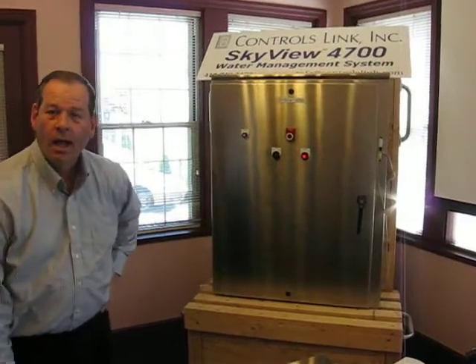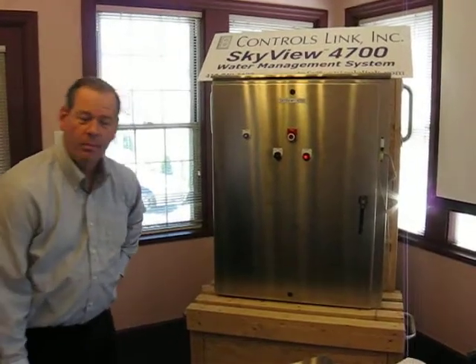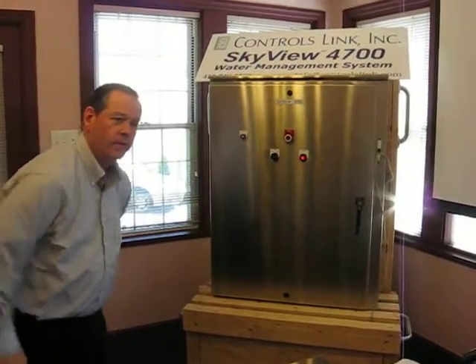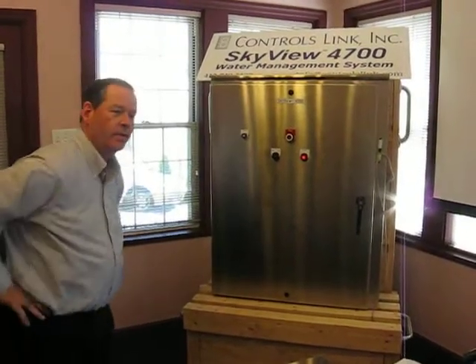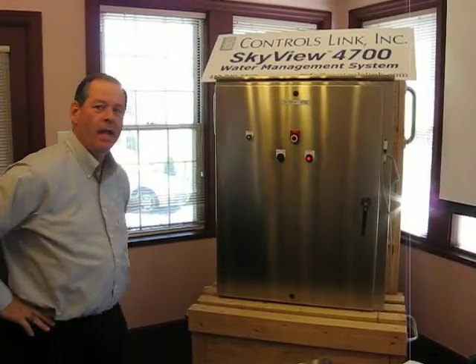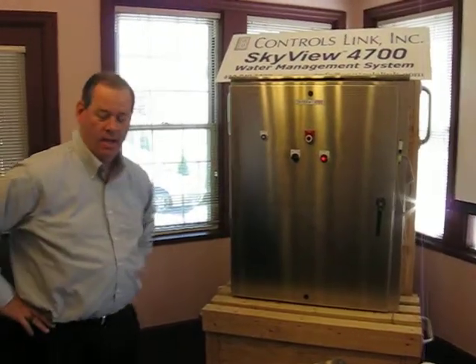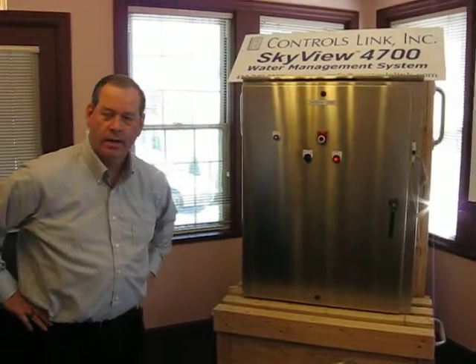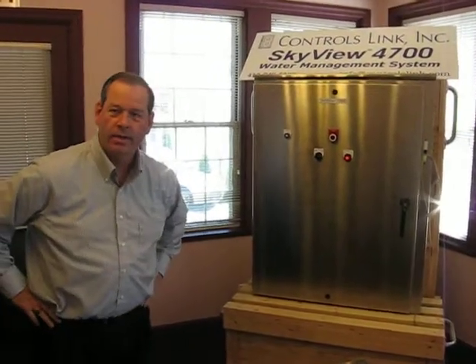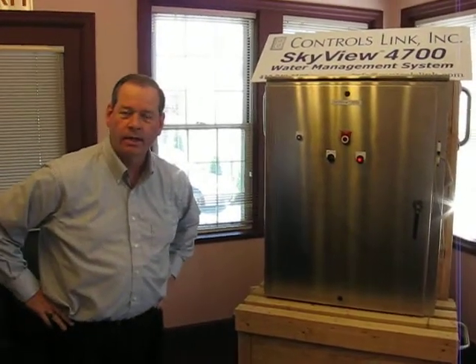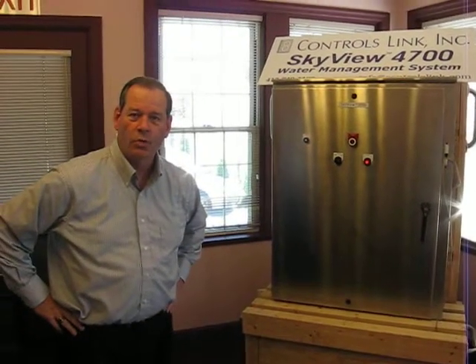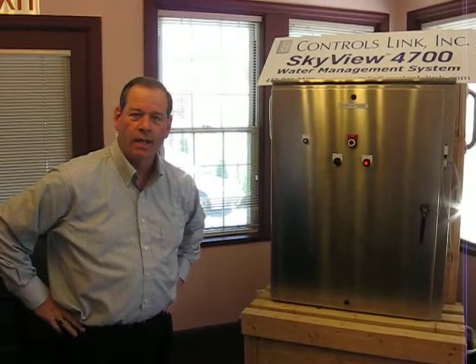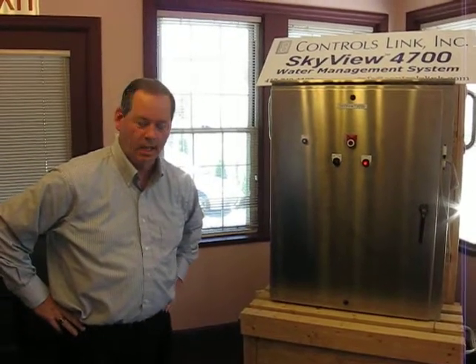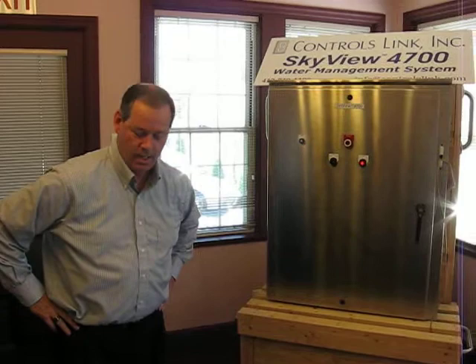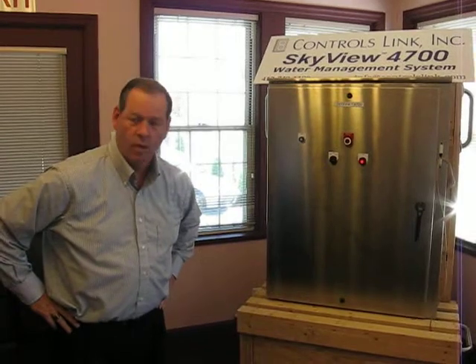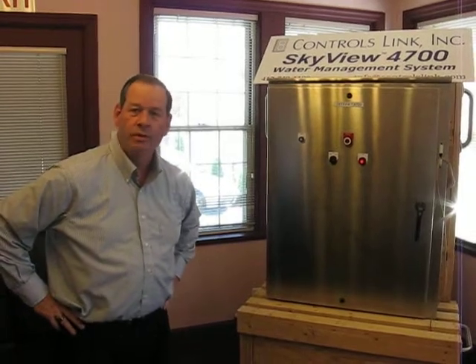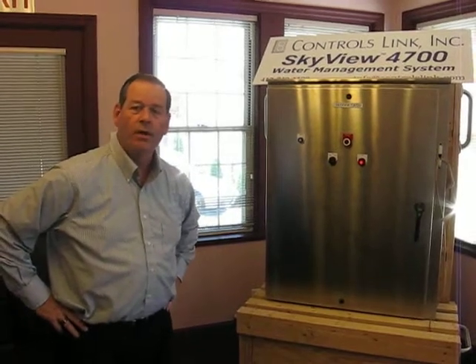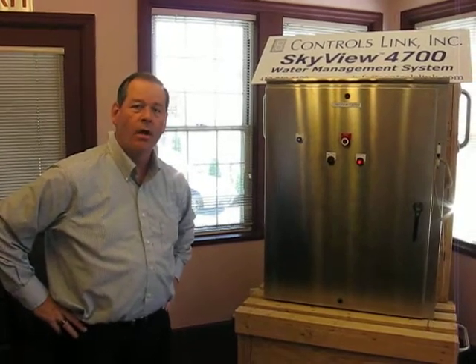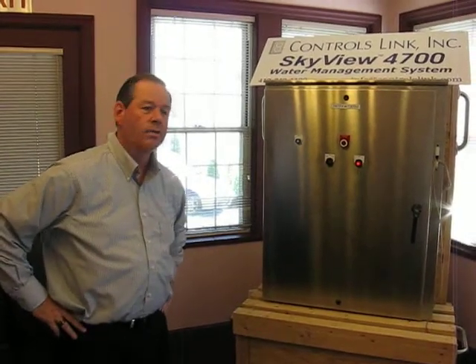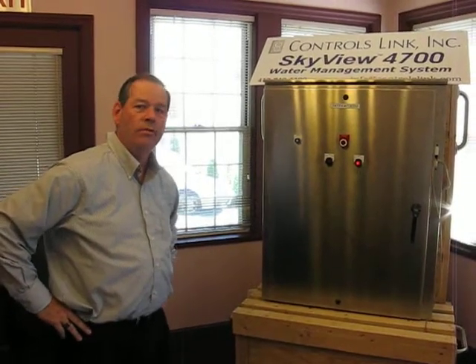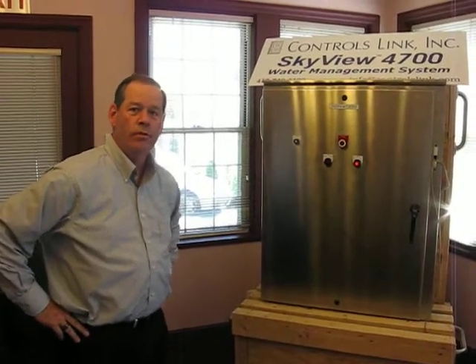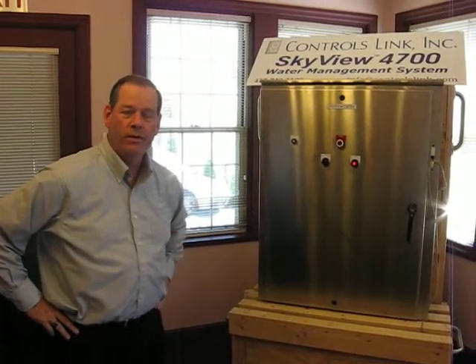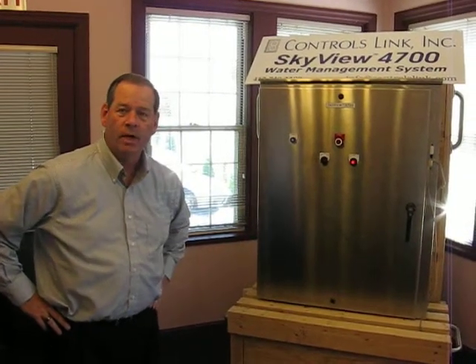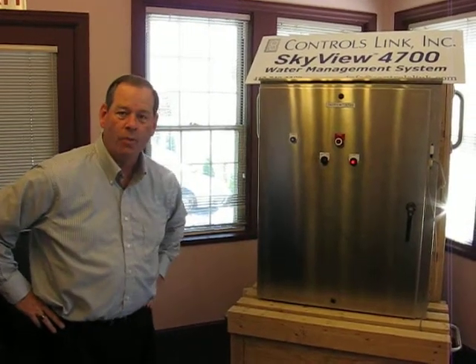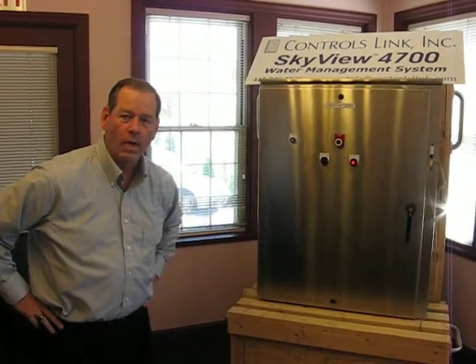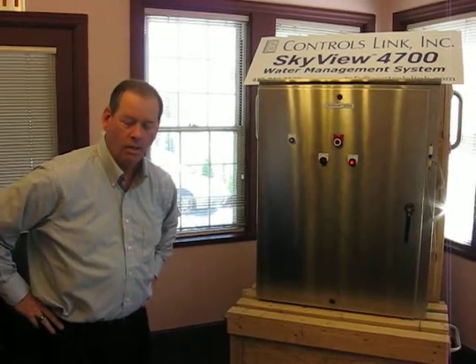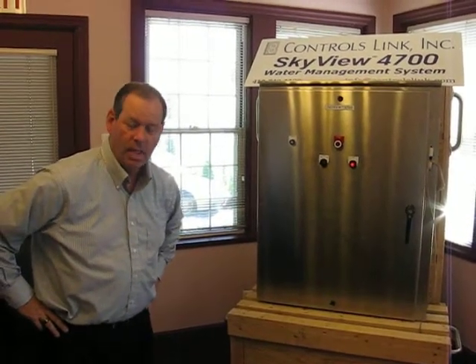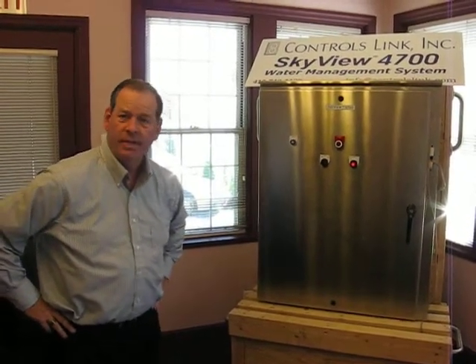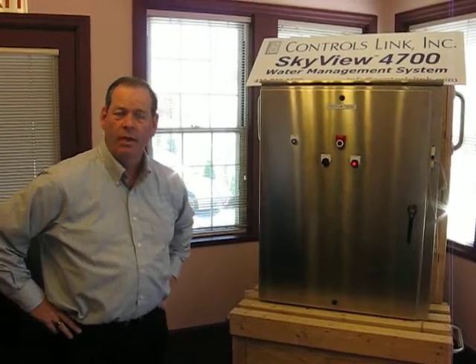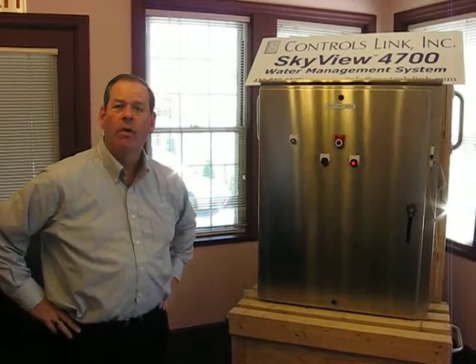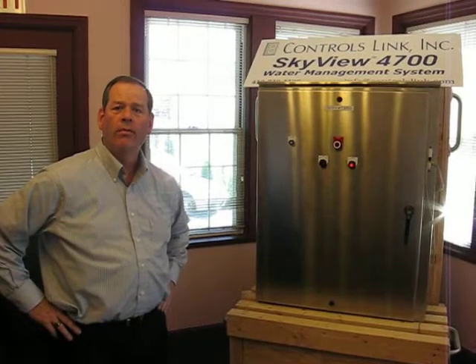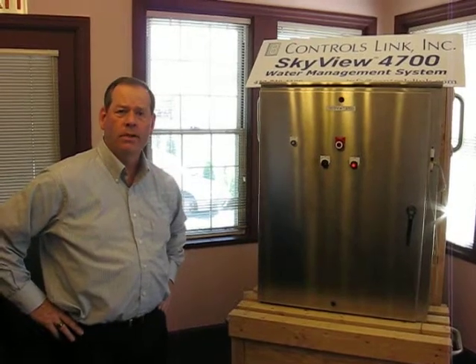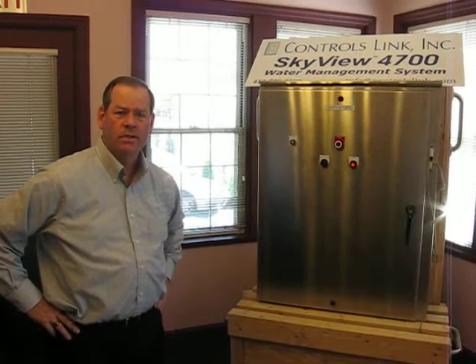Bill Nathan here. Today we're here with ControlsLink and we're featuring our Skyview 4700 control panel. Just going to give you a little overview of what this does.